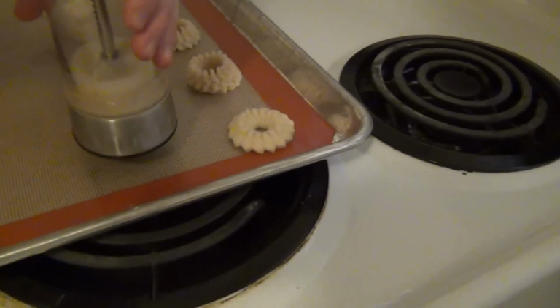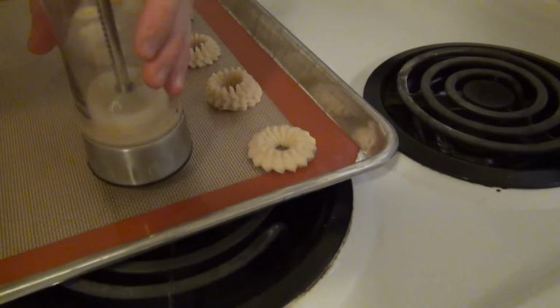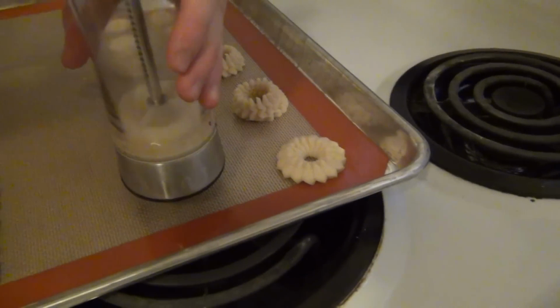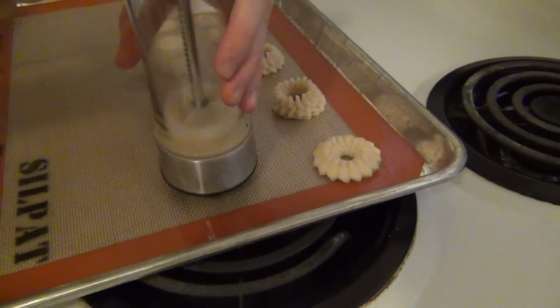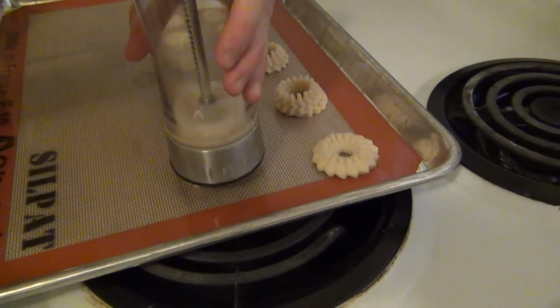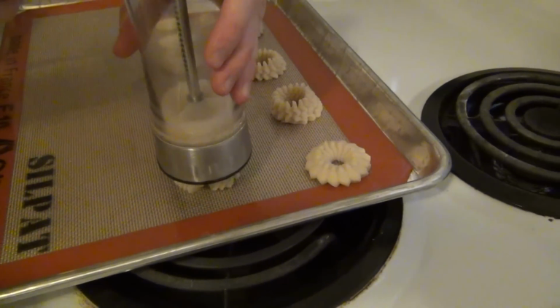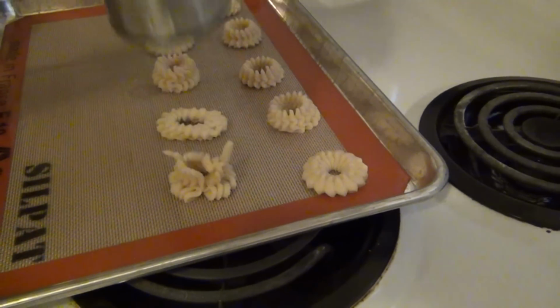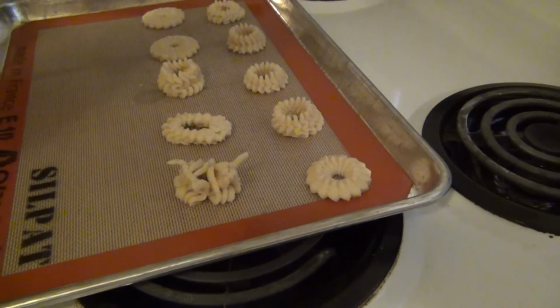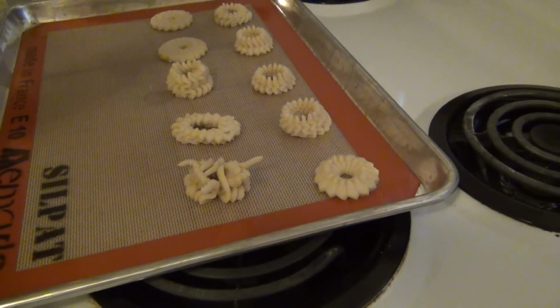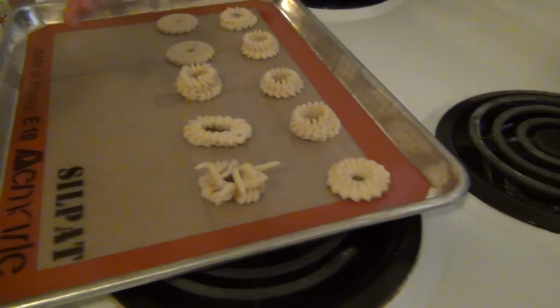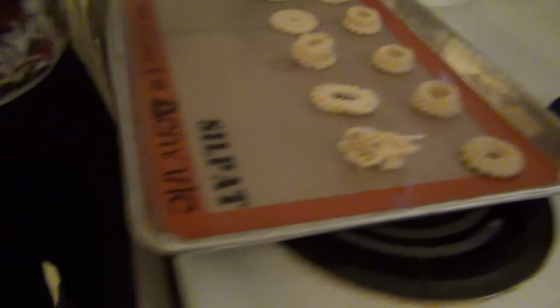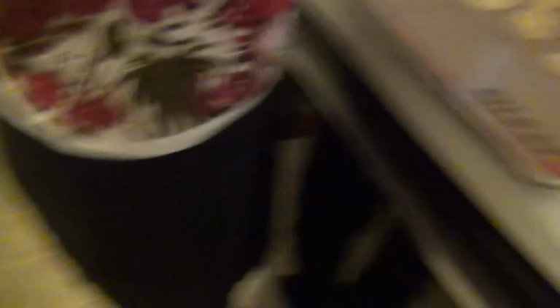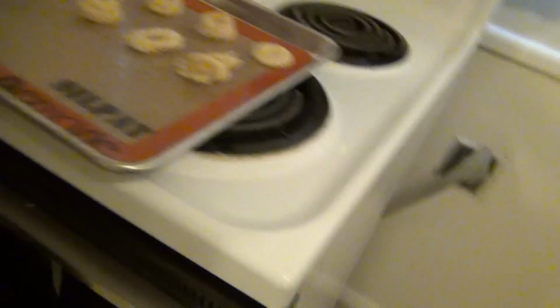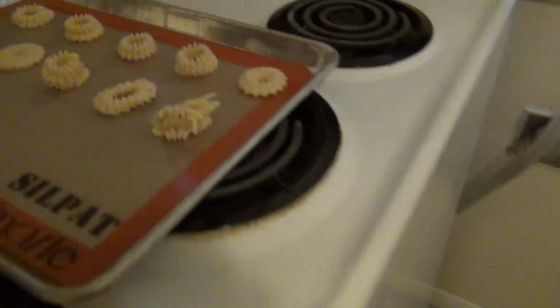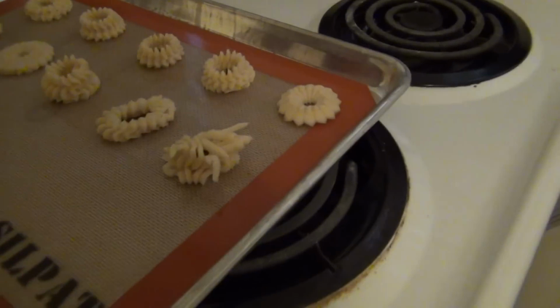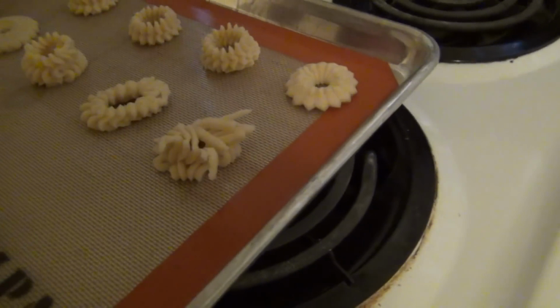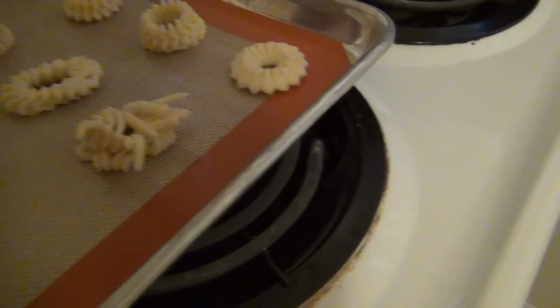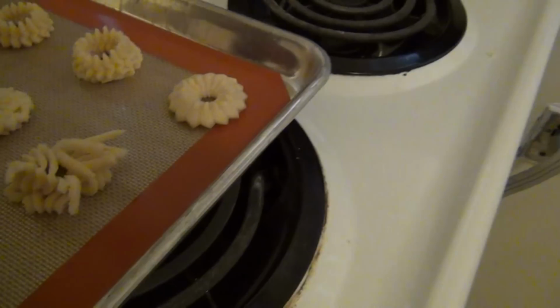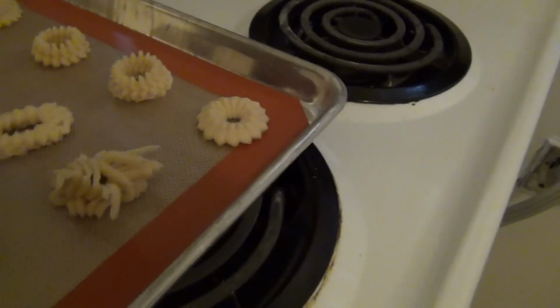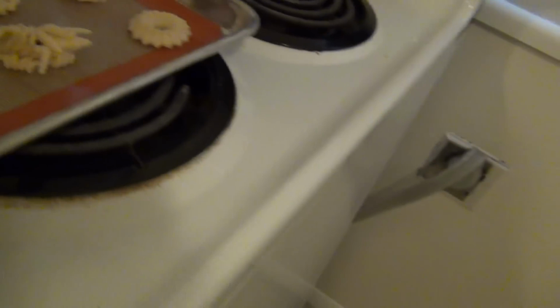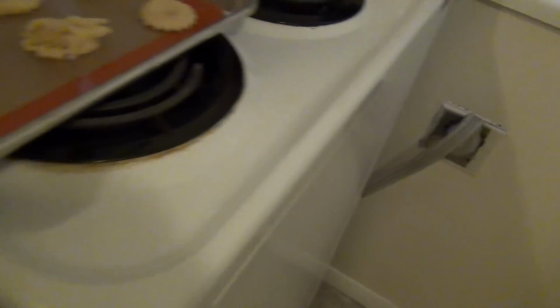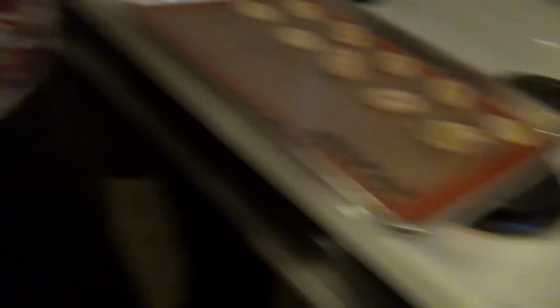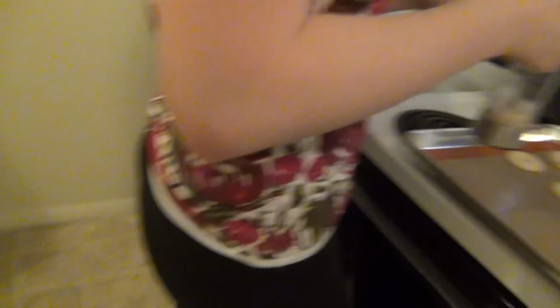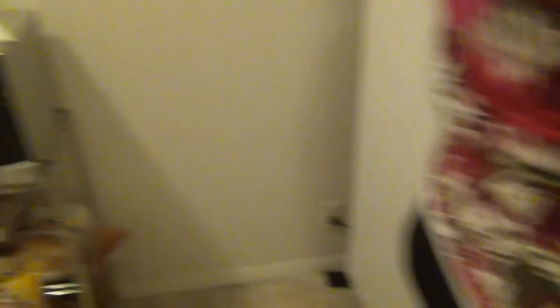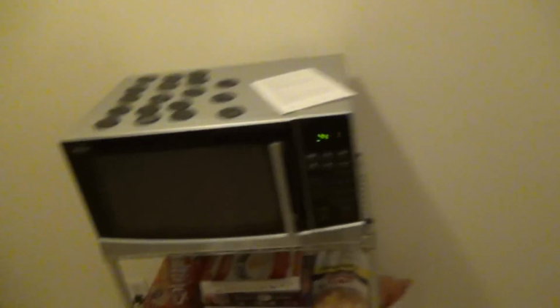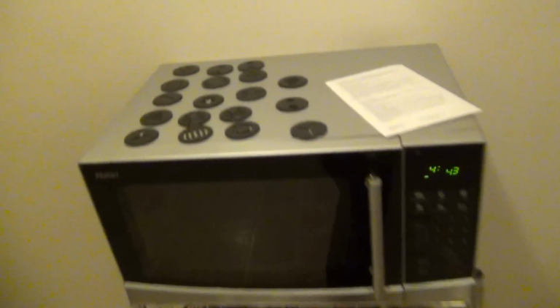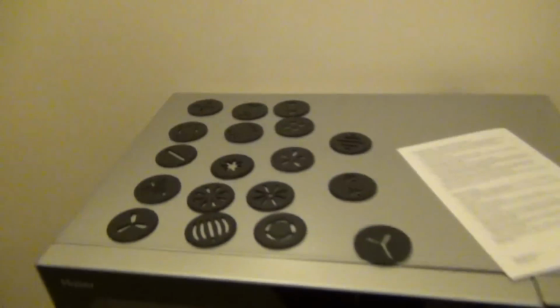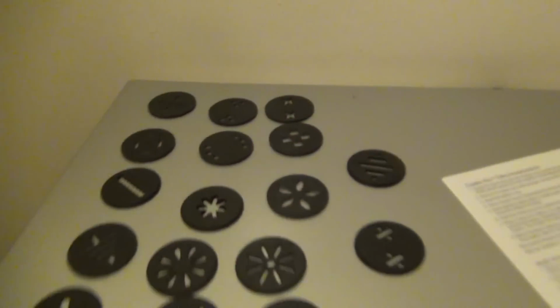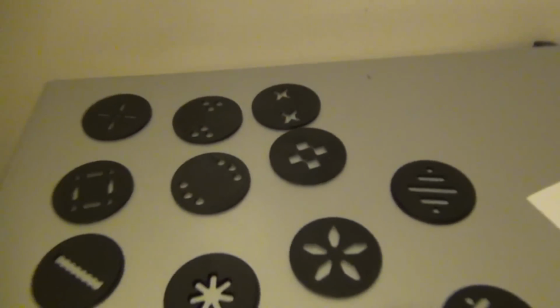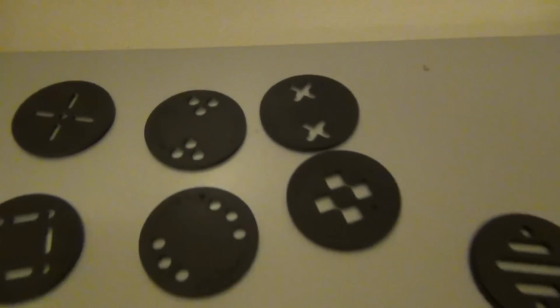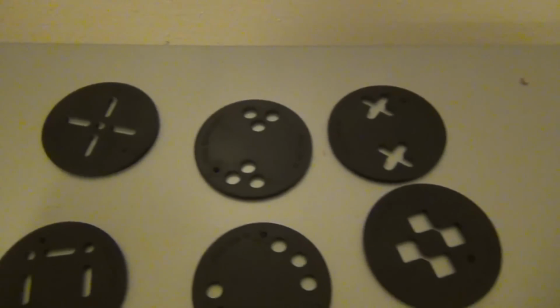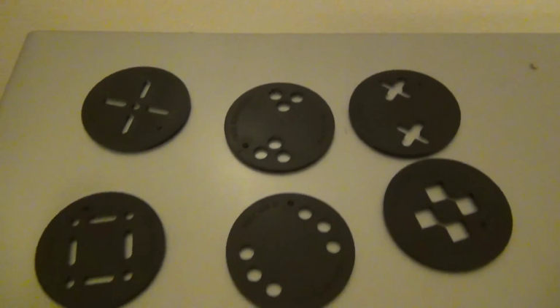It's trial and error — this is the first one we've done. I like that one. We're going to leave it like that. I think it's meant to be pressed down on the actual thing.